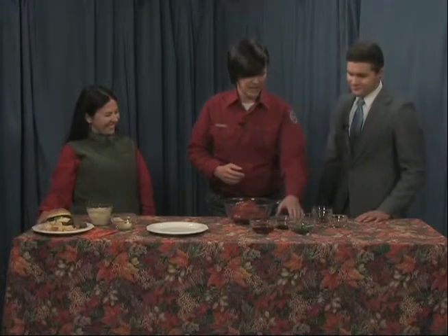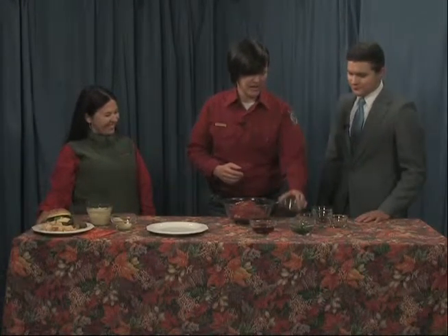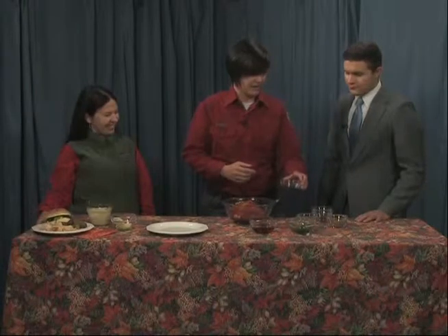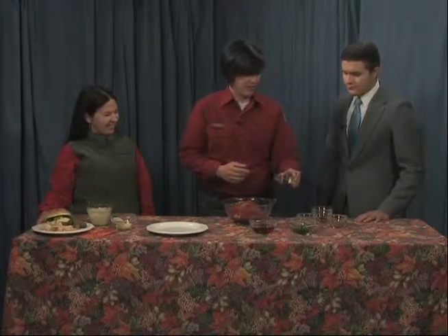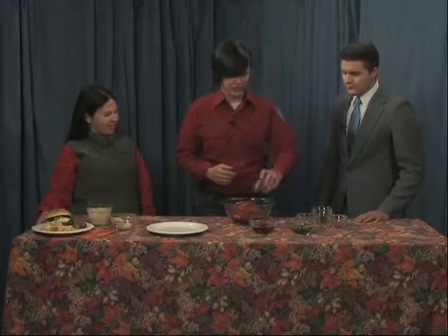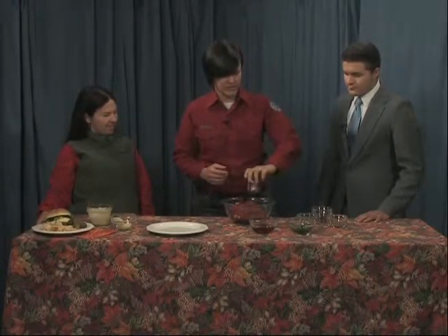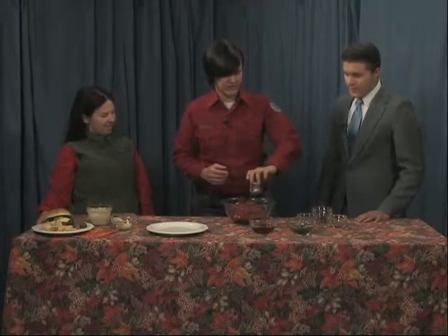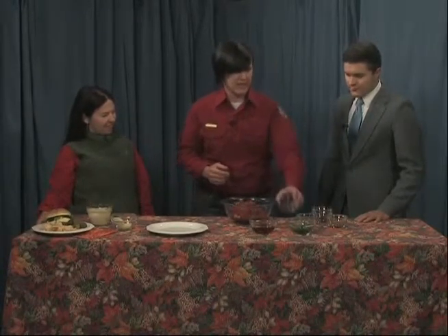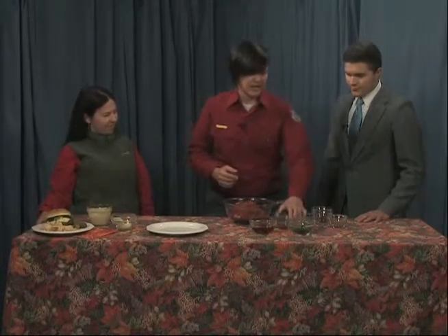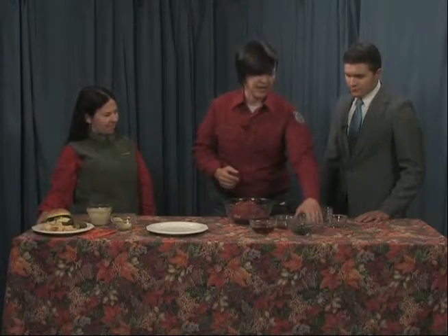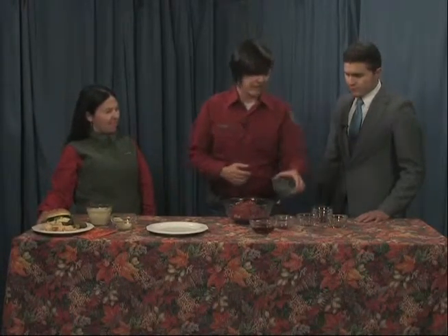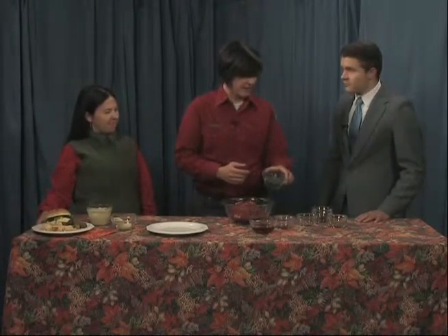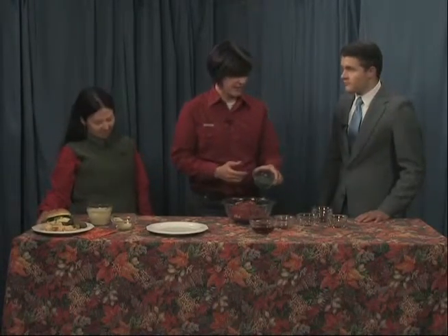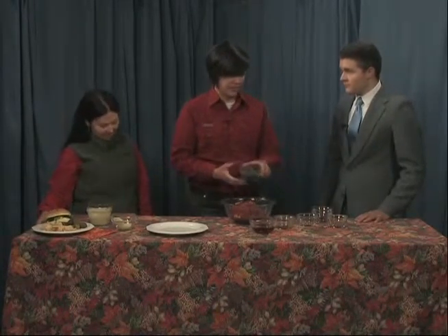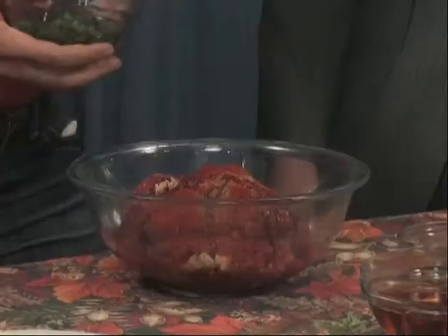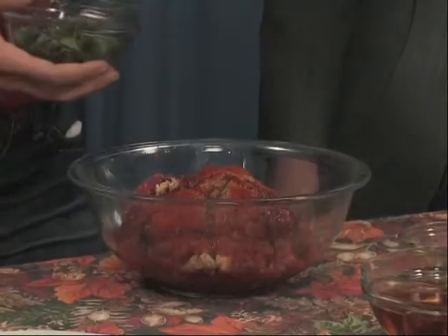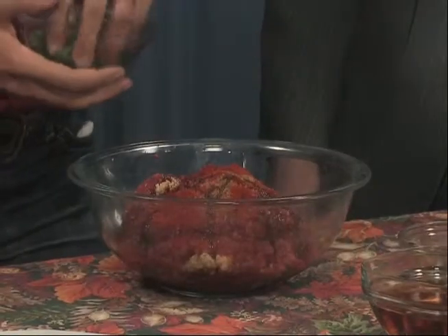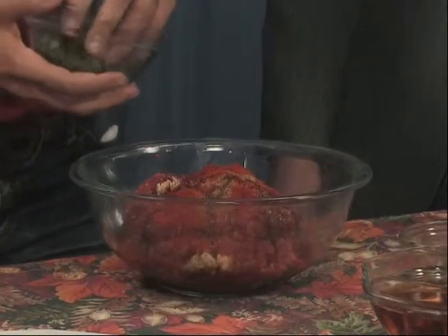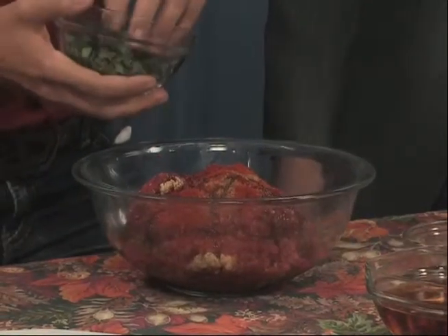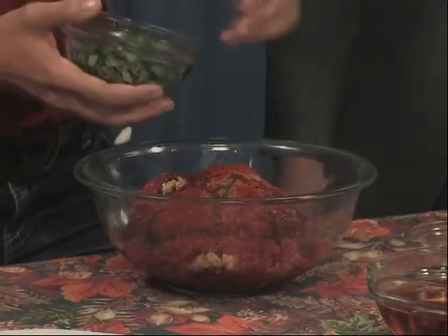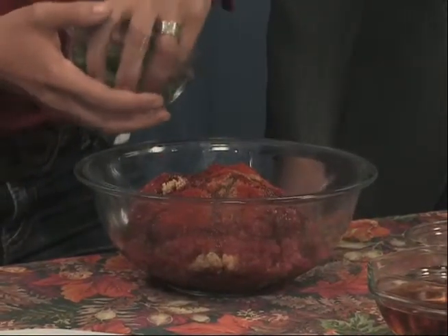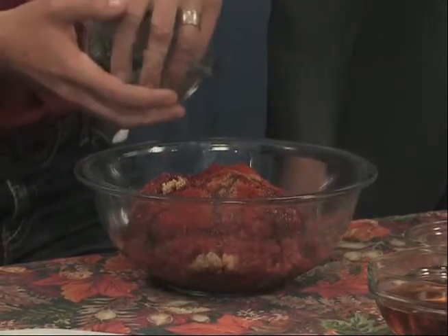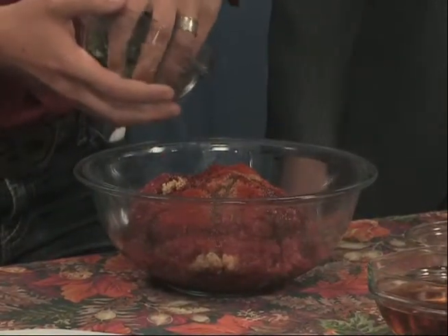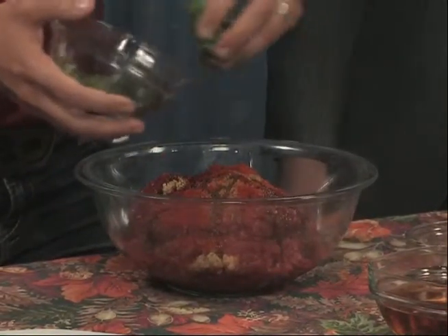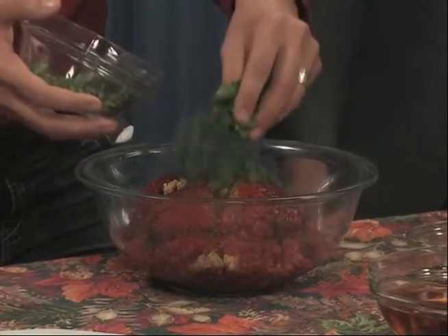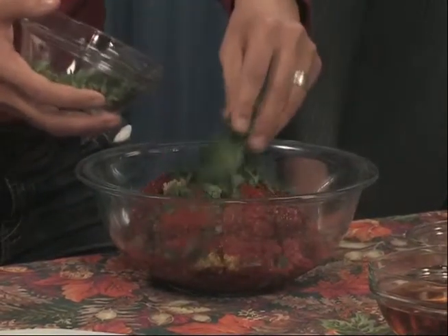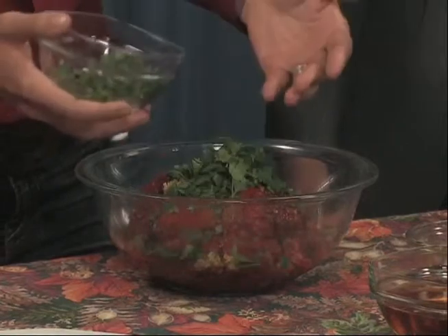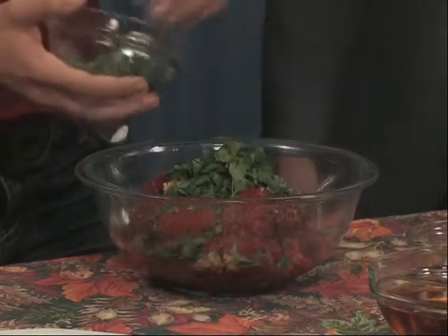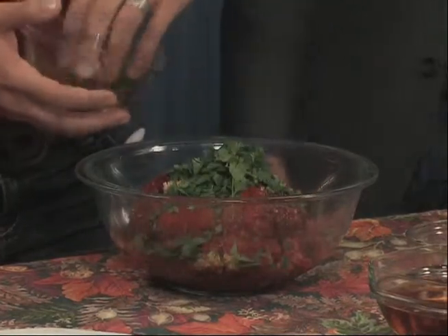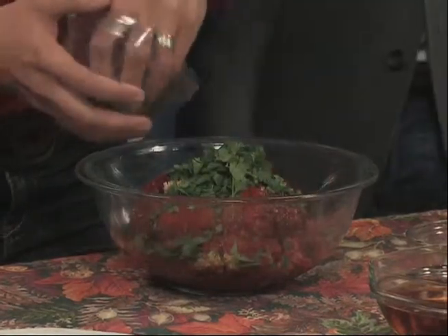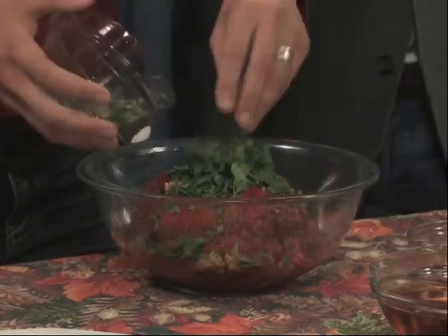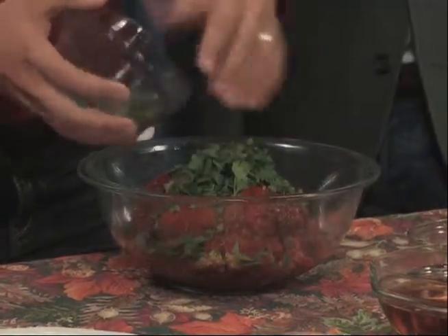And some Worcestershire sauce. And then we have flat leaf or Italian parsley, finely chopped. It's a little bit more pungent than regular parsley, which doesn't have a whole lot of flavor to it. We're going to add some of that.